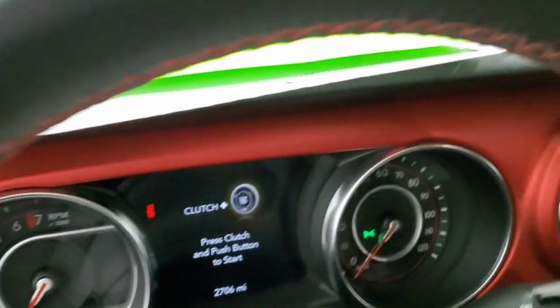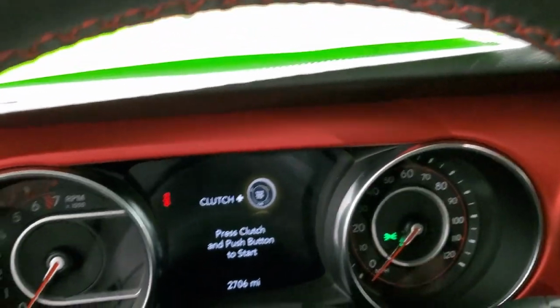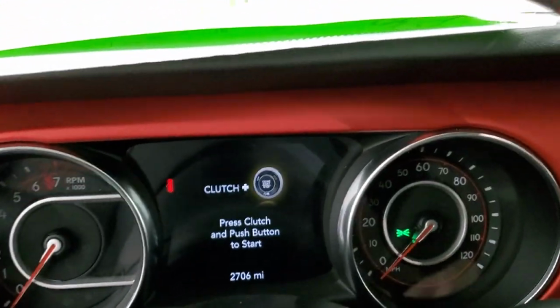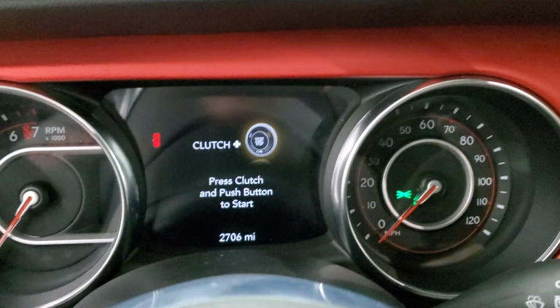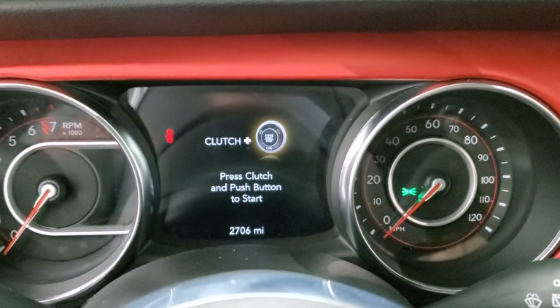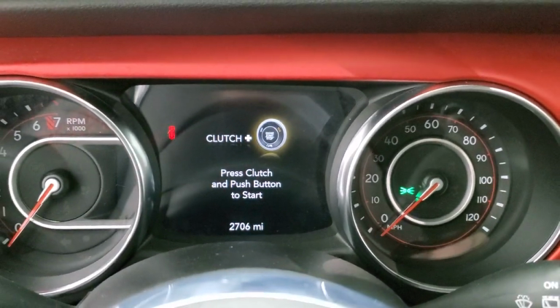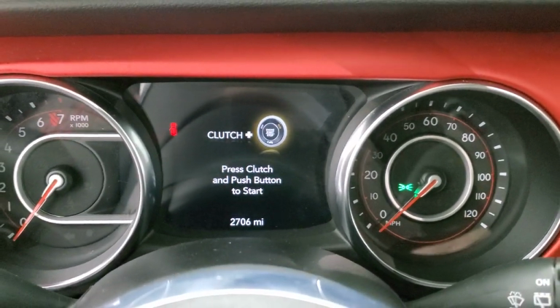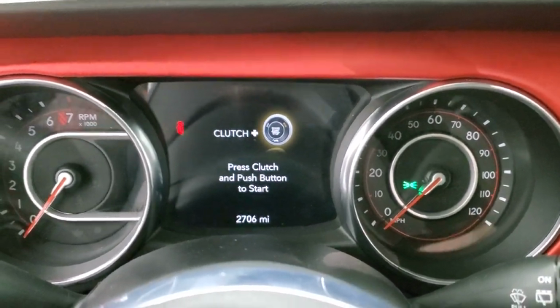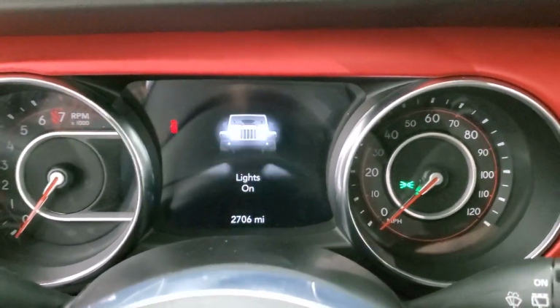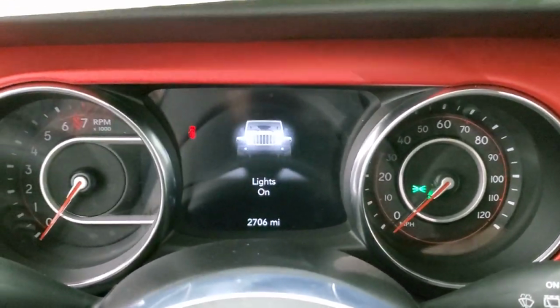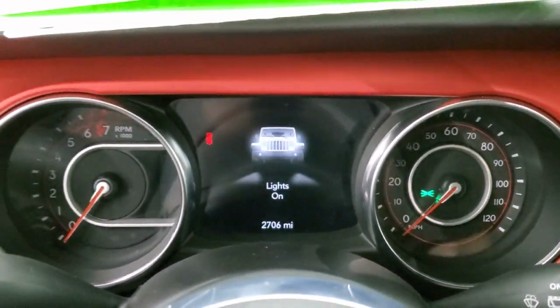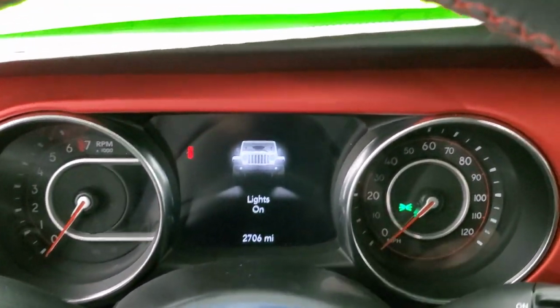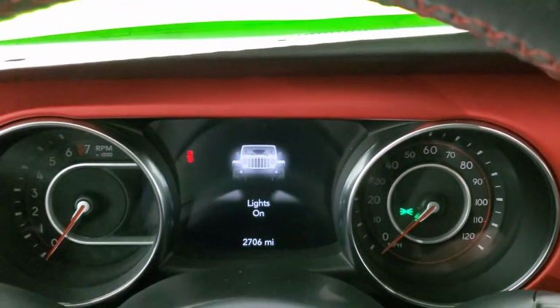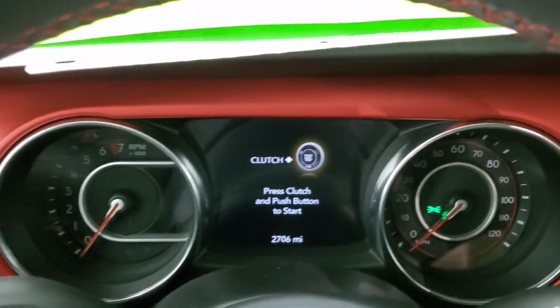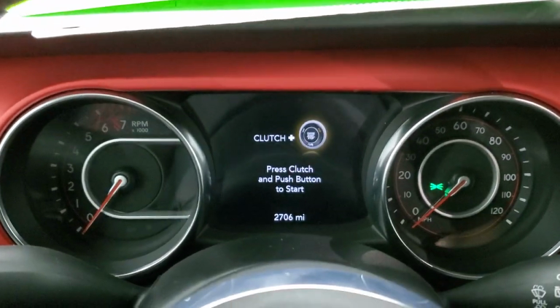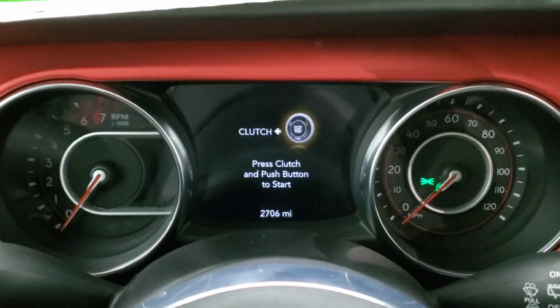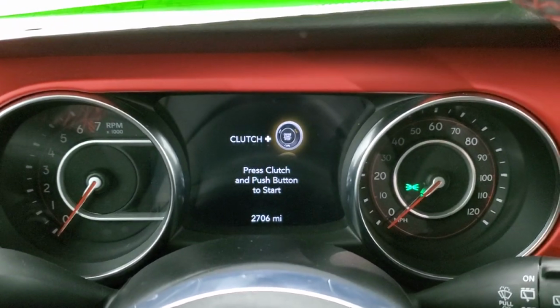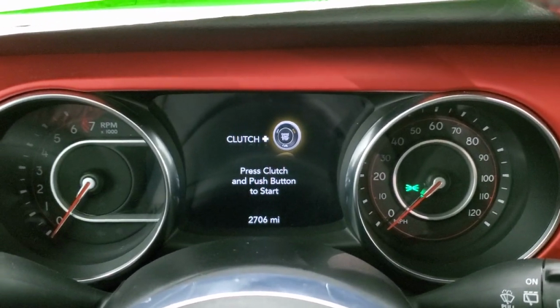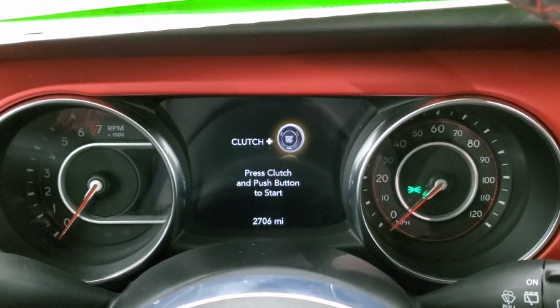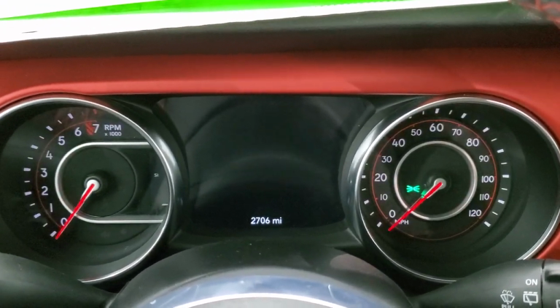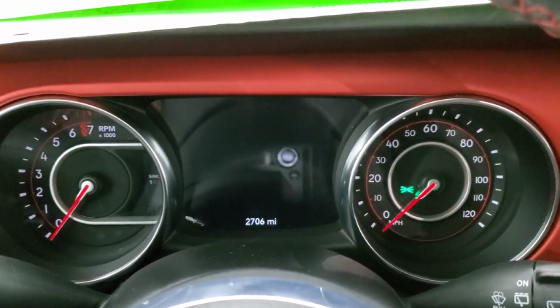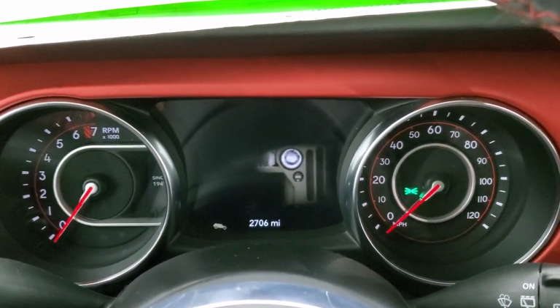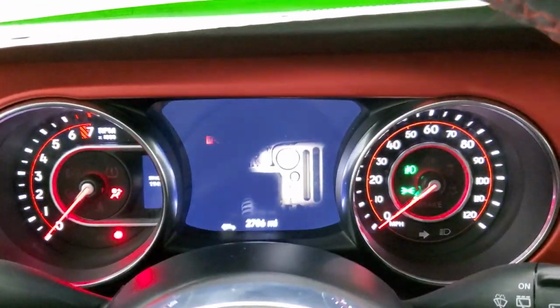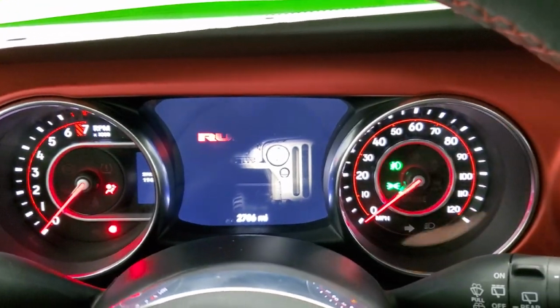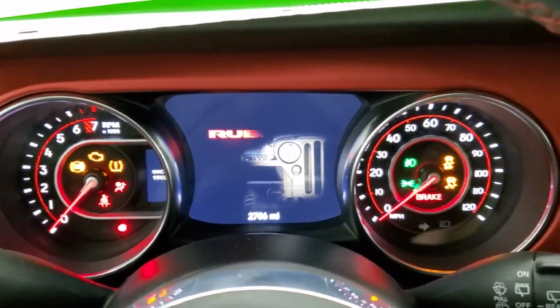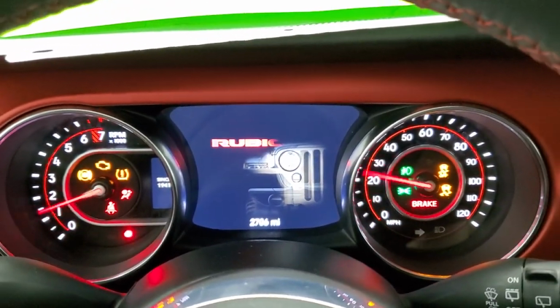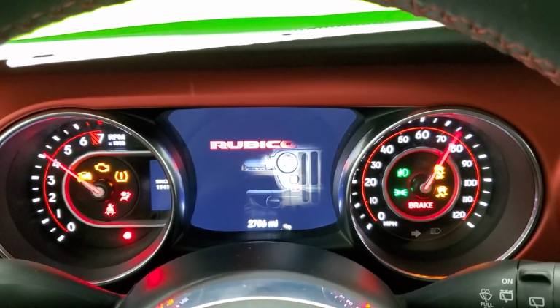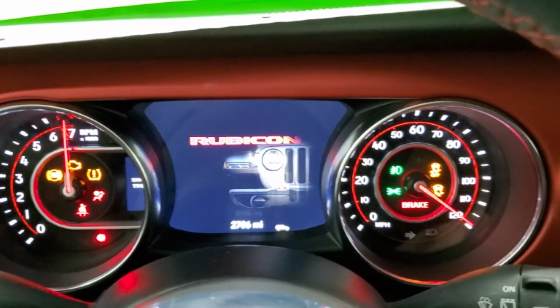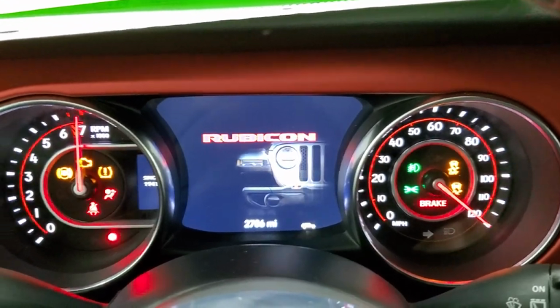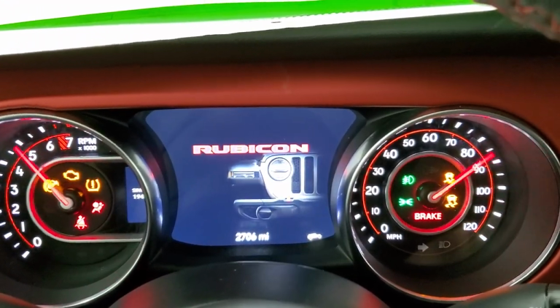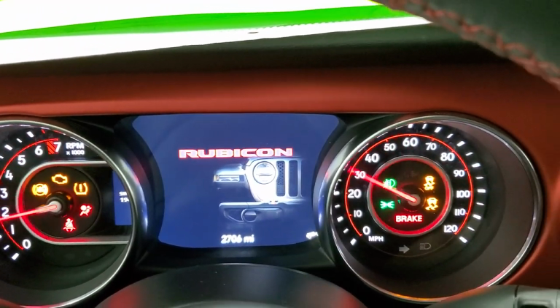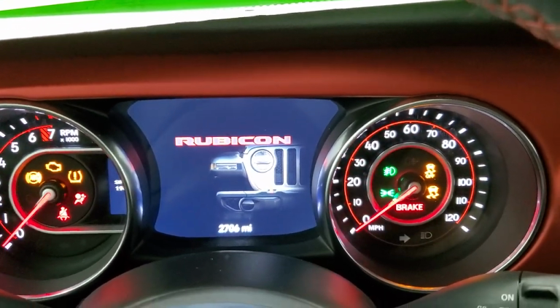This one has 2,706 miles on it. You get the 7-inch LCD display. We'll turn the ignition on to check out the radio and everything.